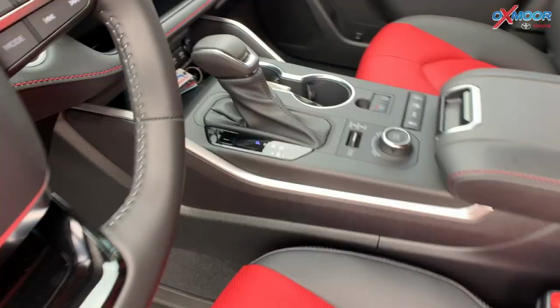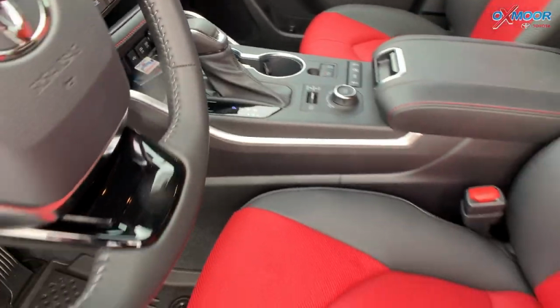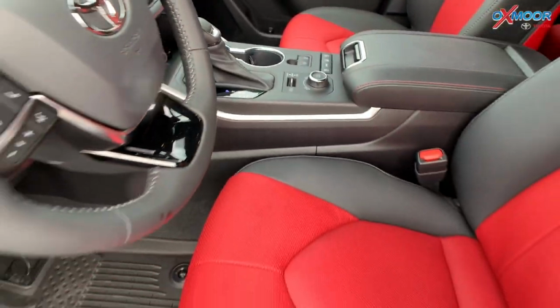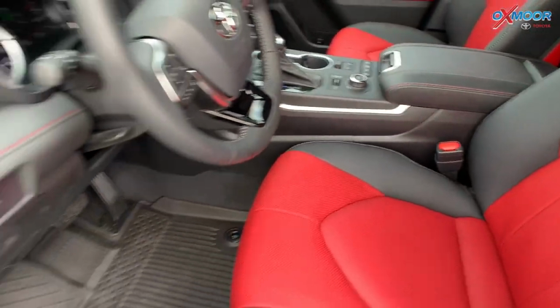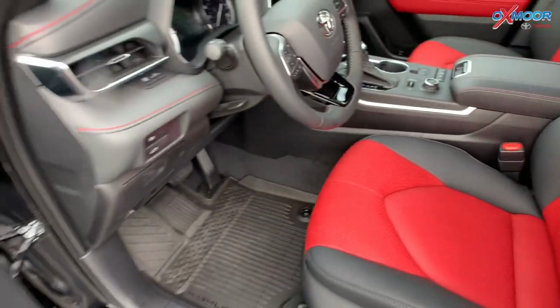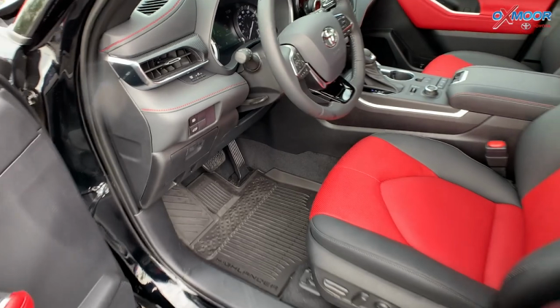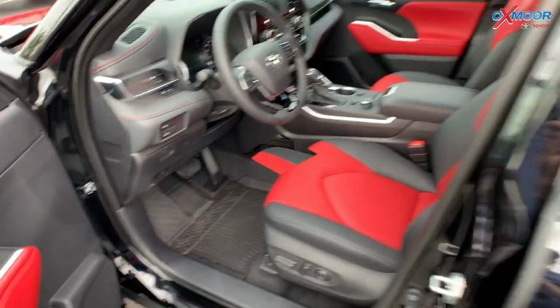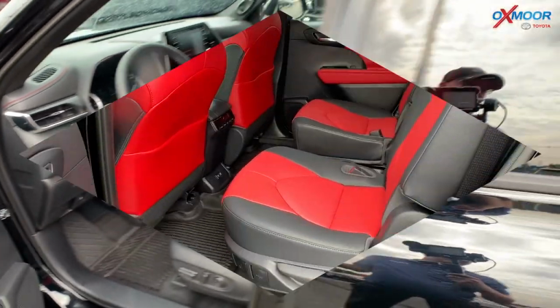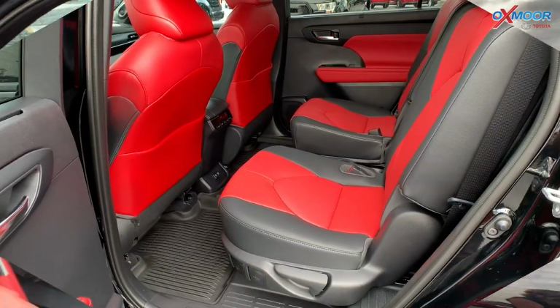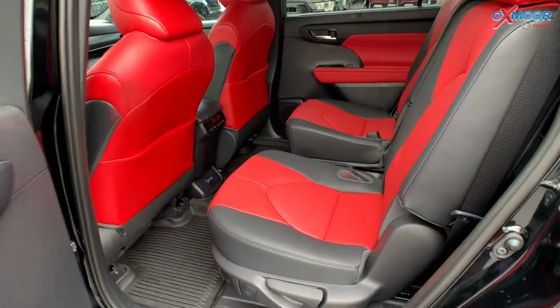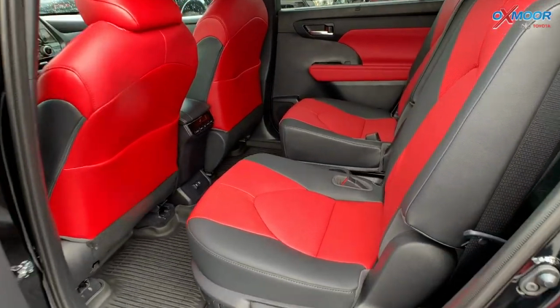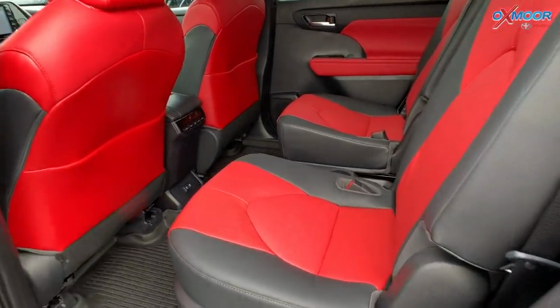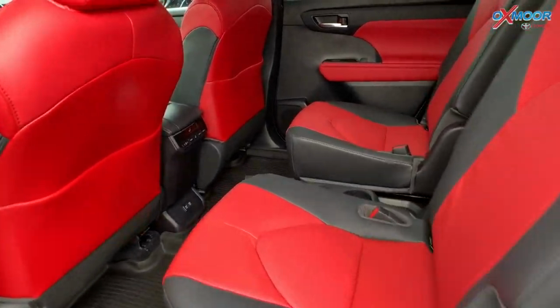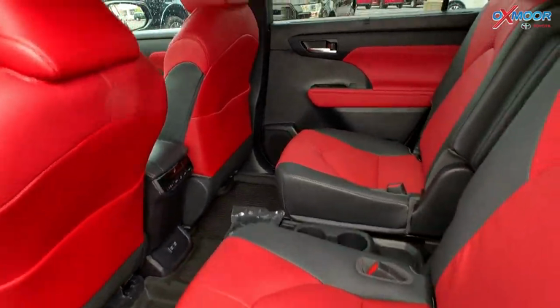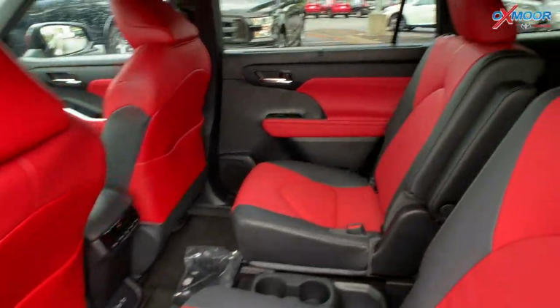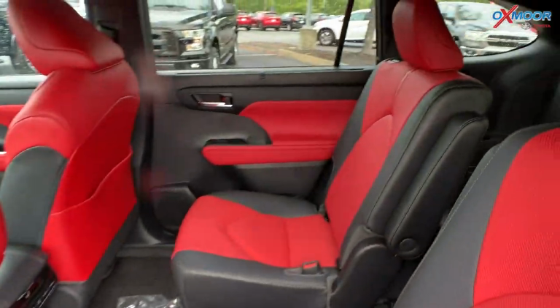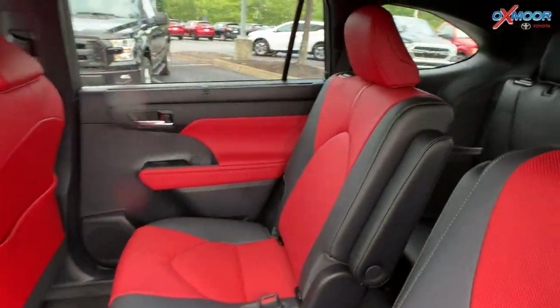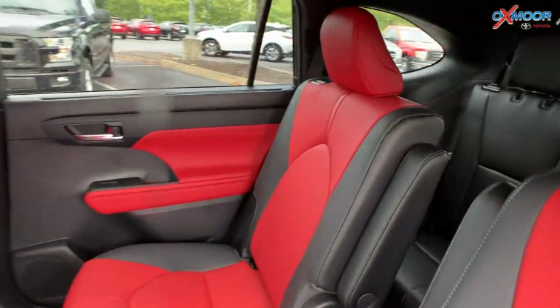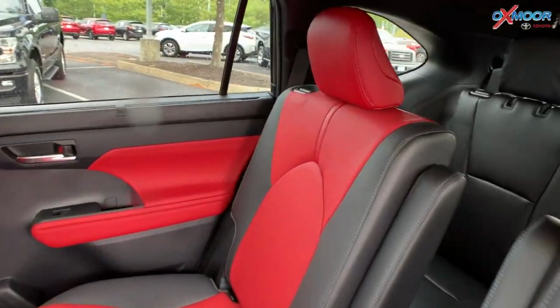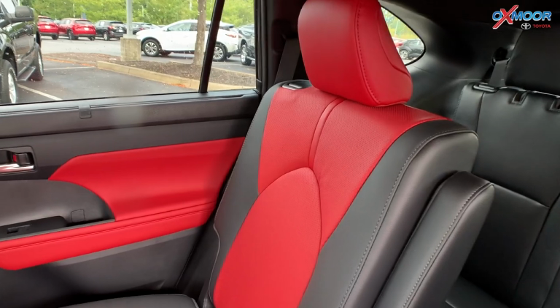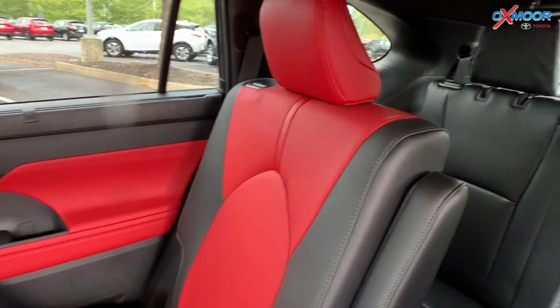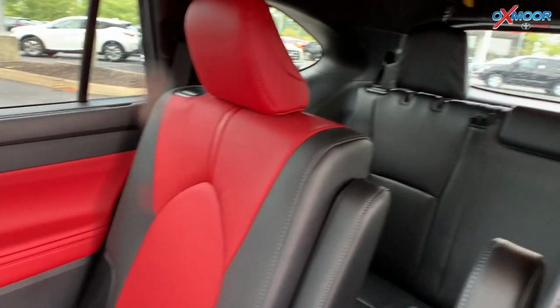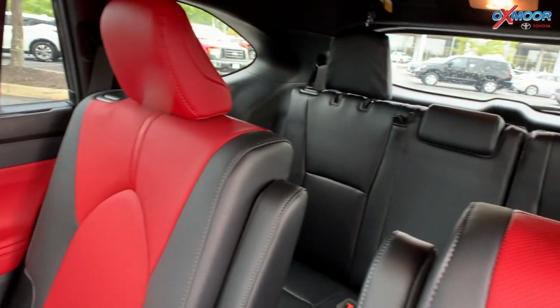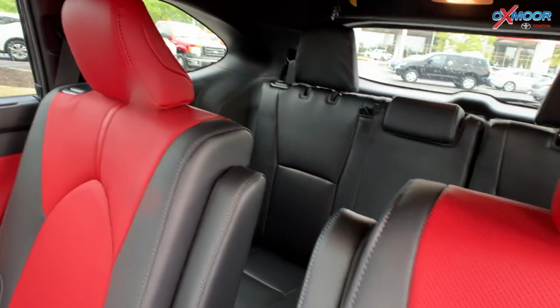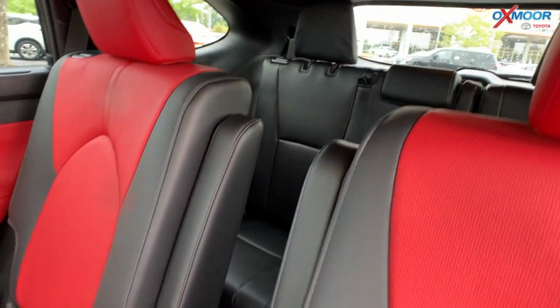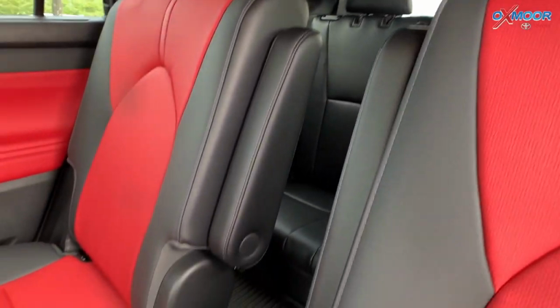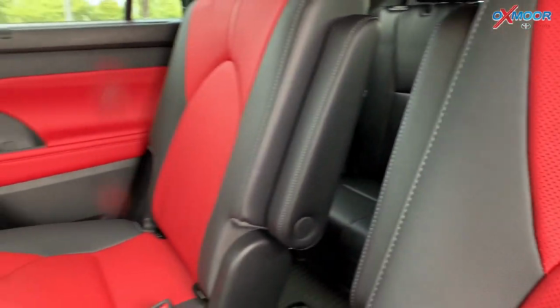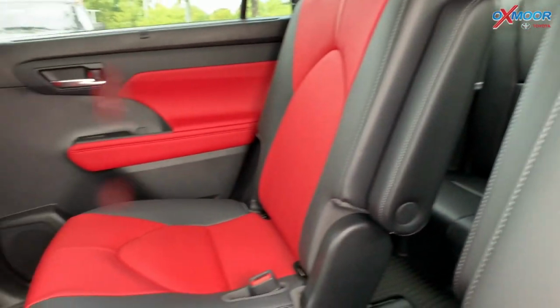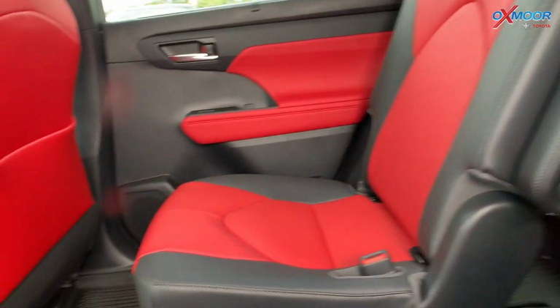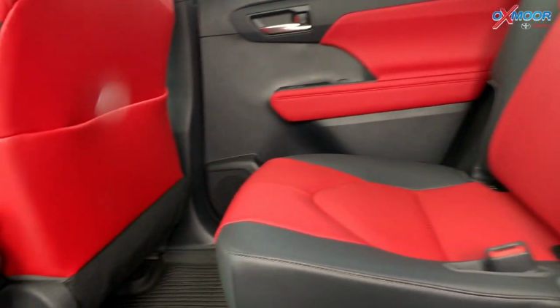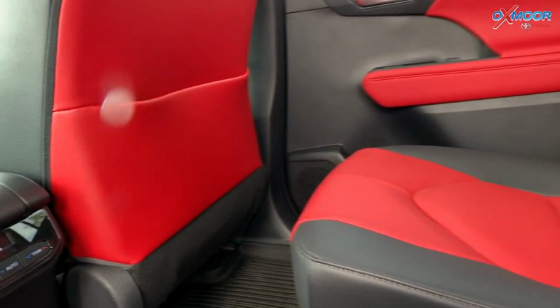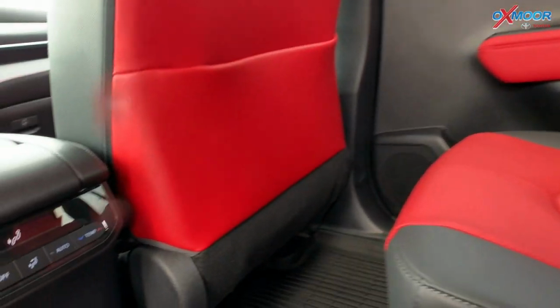Let's go ahead and jump in the back. This is a Highlander, so you're going to have a third row. For that second row, you're going to have captain's chairs, and for the third row, it is bench seating.